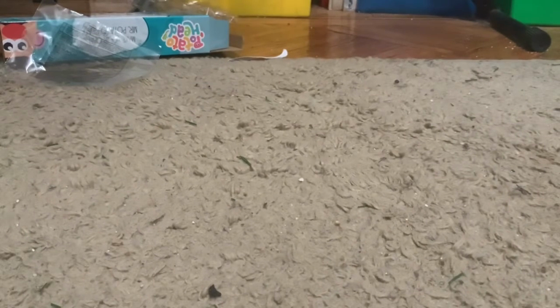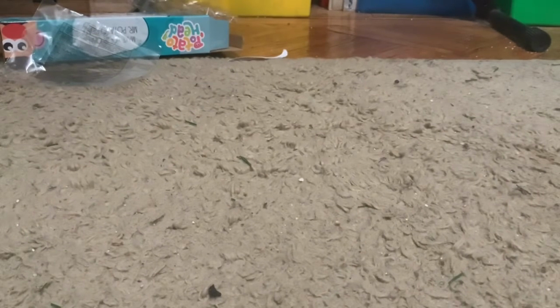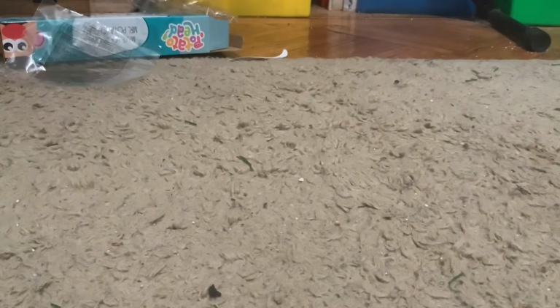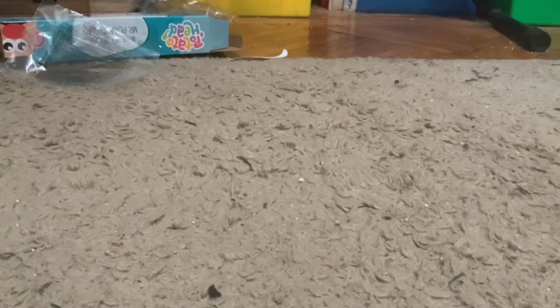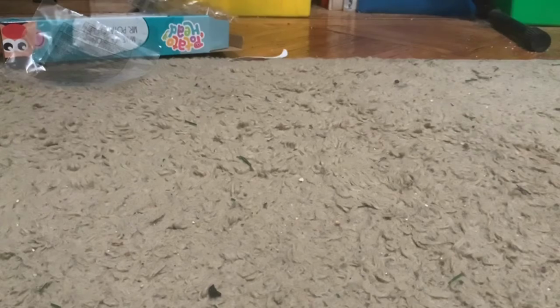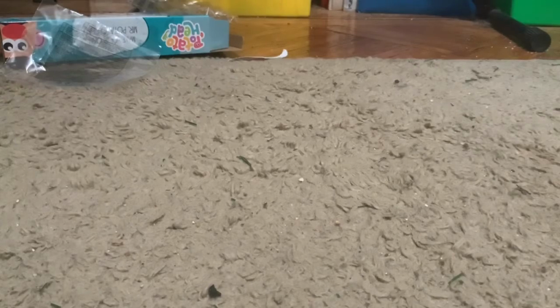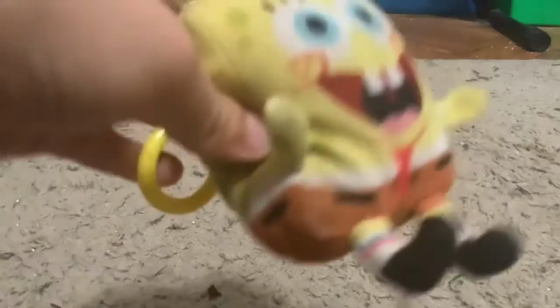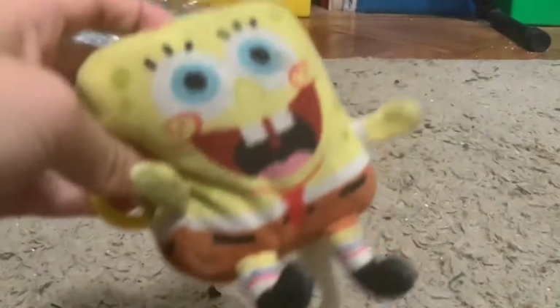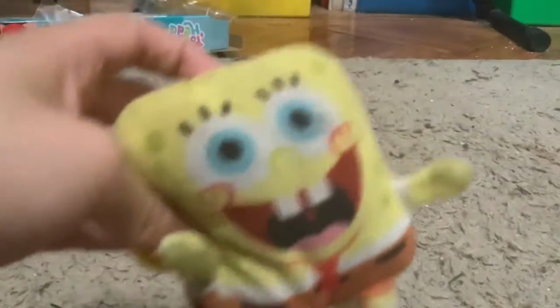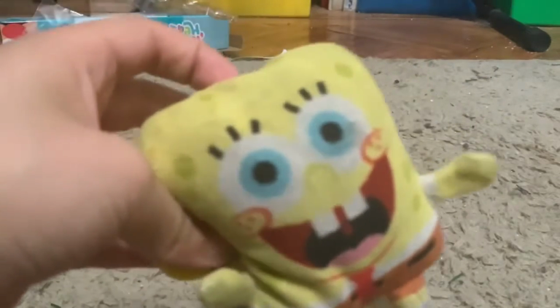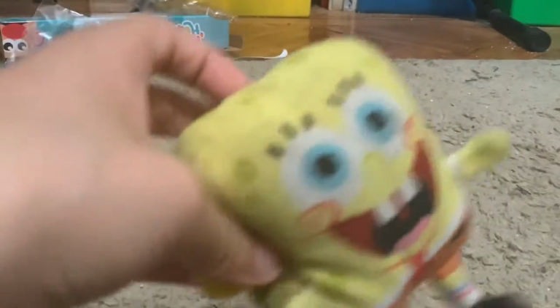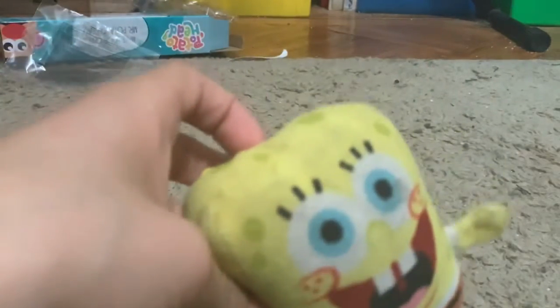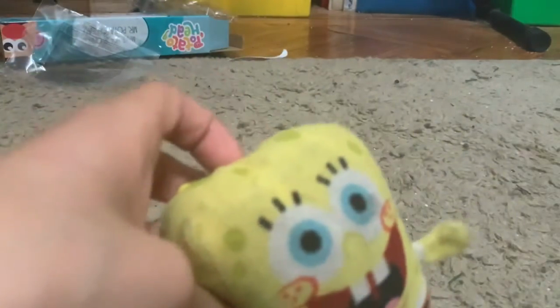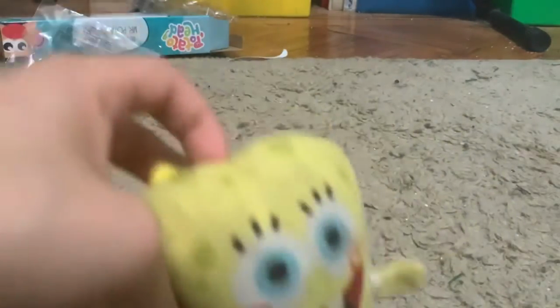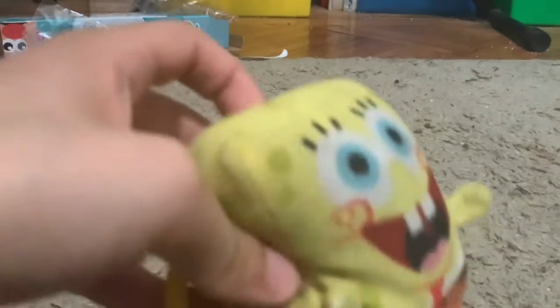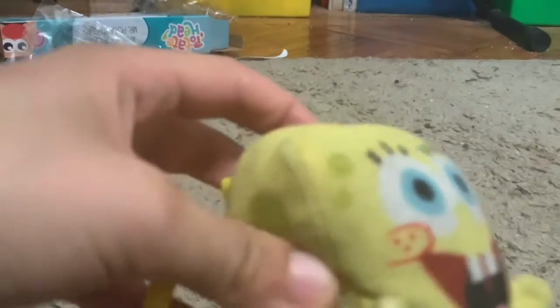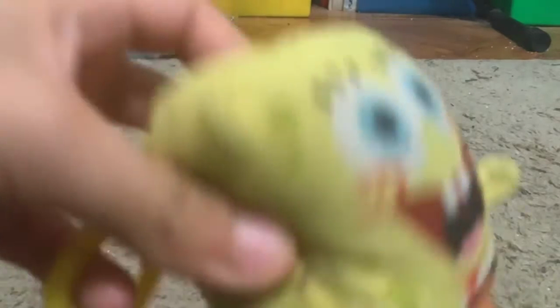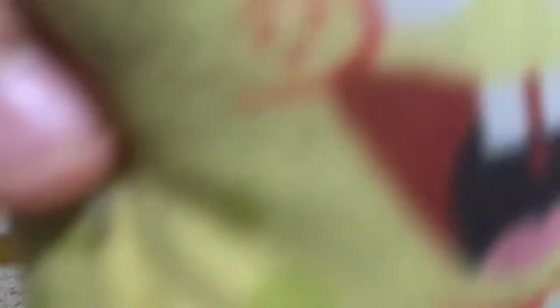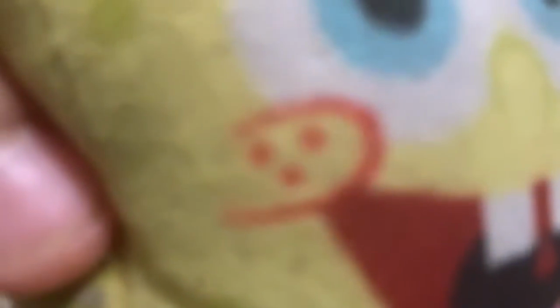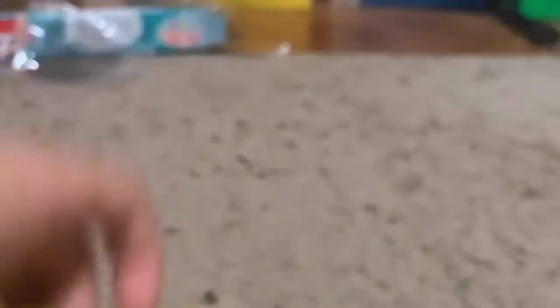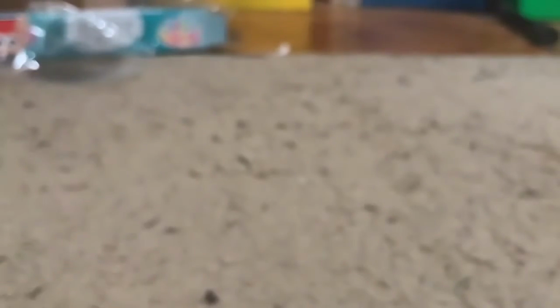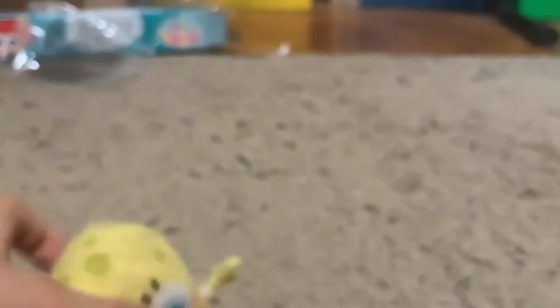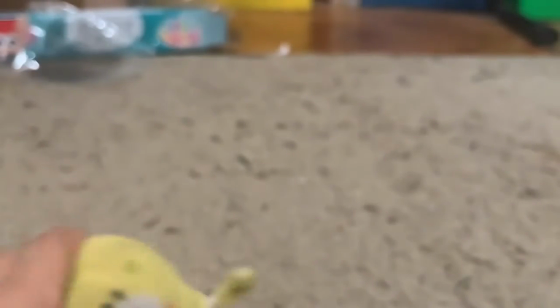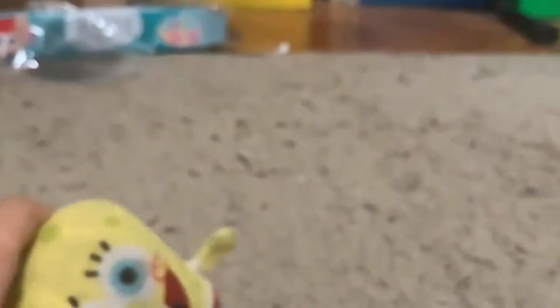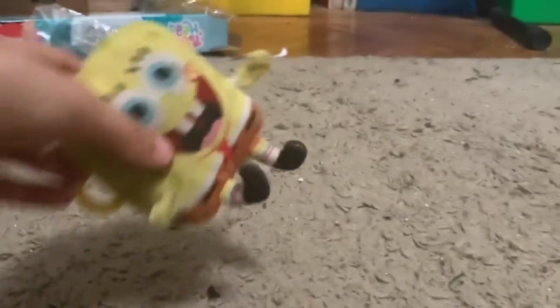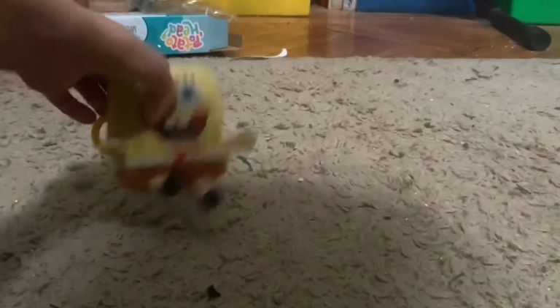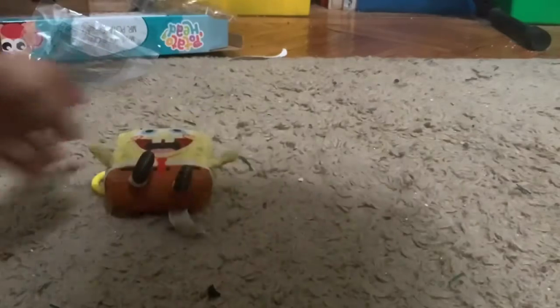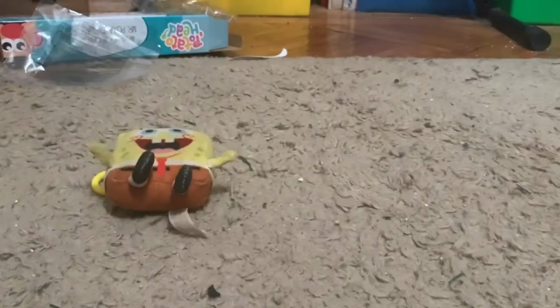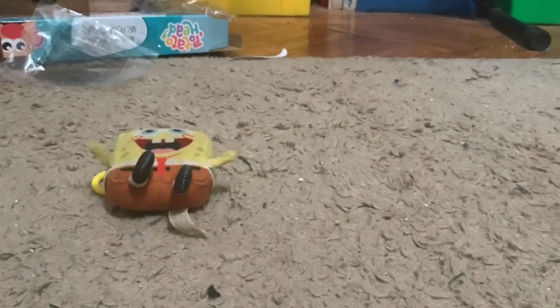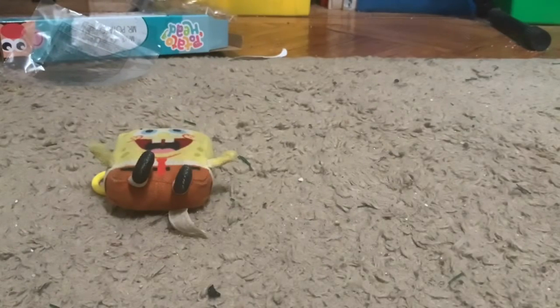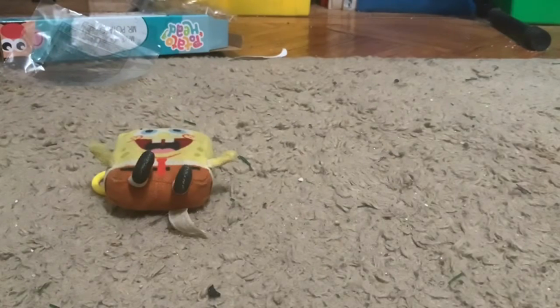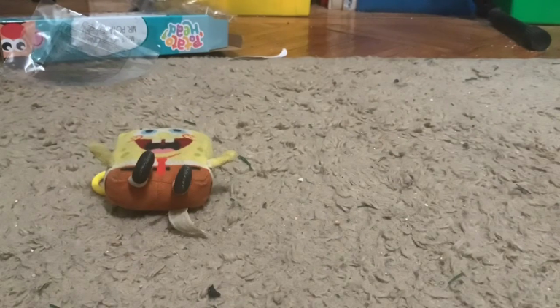Let's start off with a new SpongeBob. That's what I call him because of those little cheeks over there. I'll show you later, but firstly we got this SpongeBob.